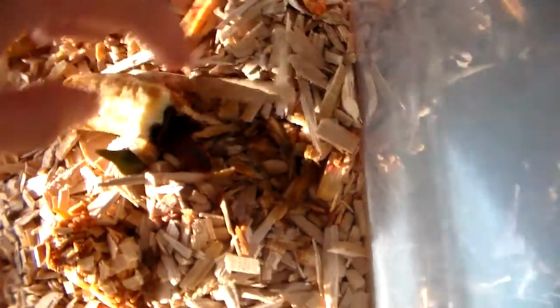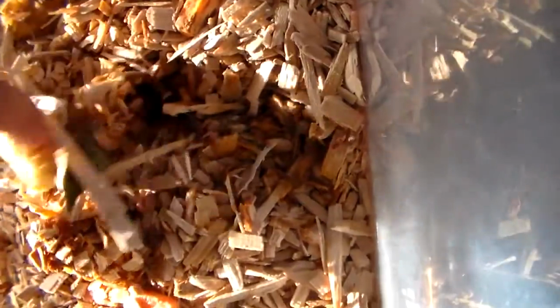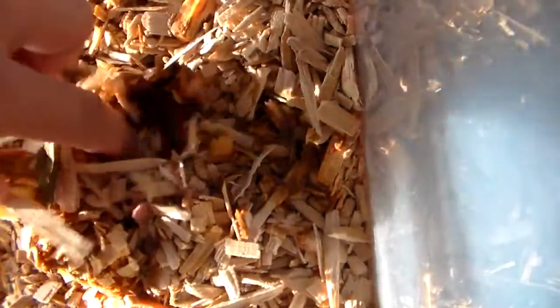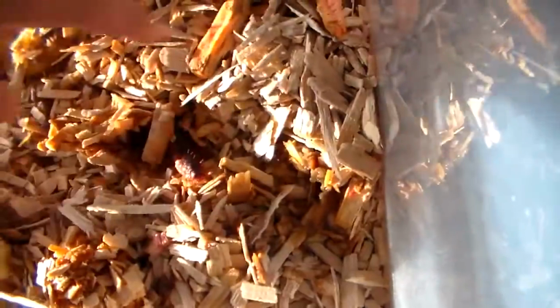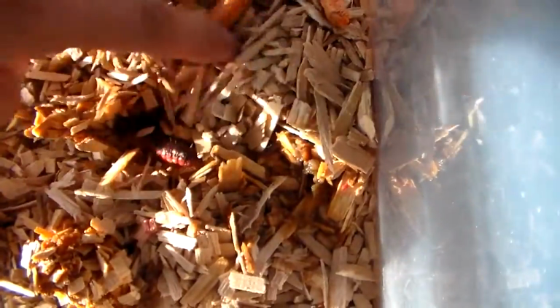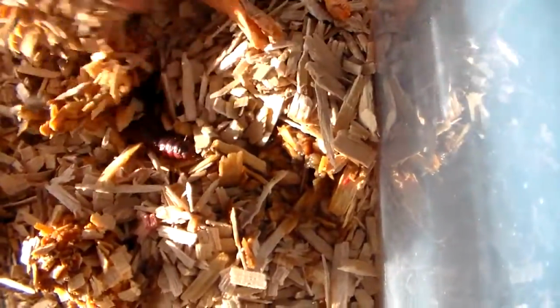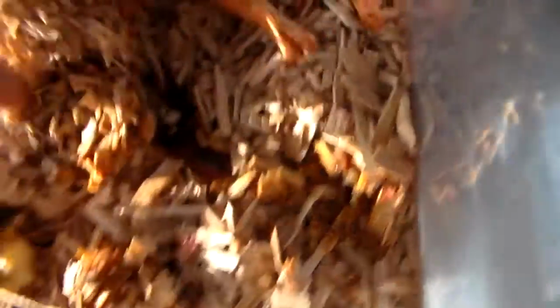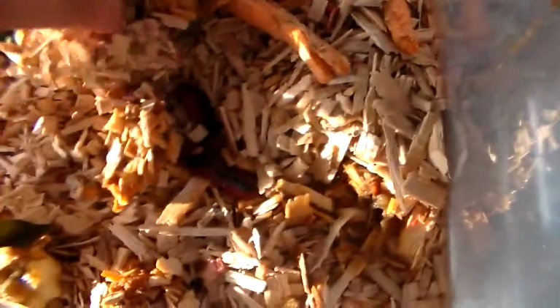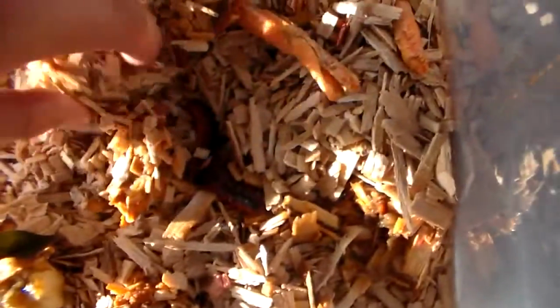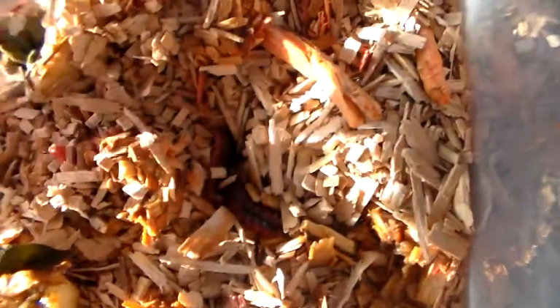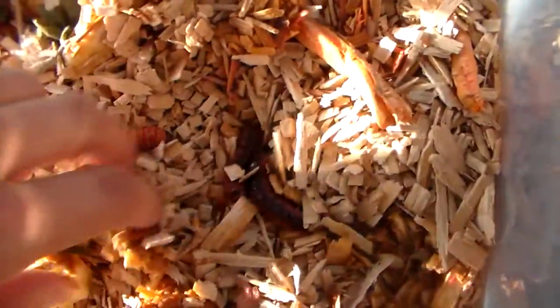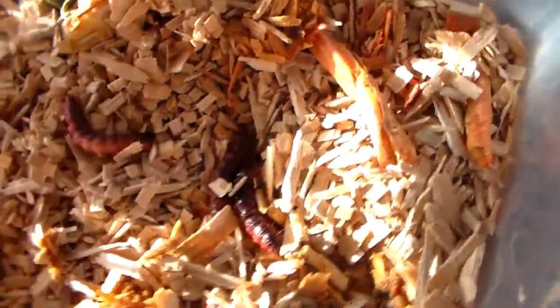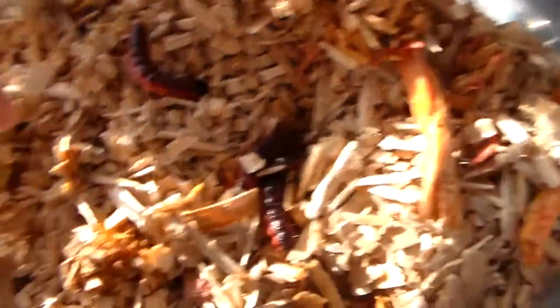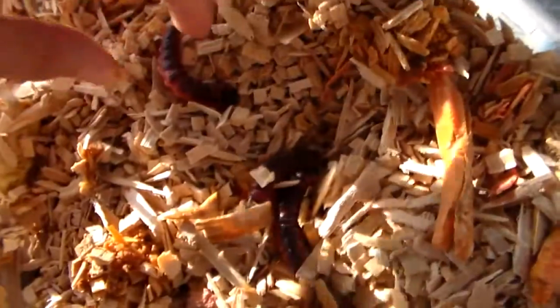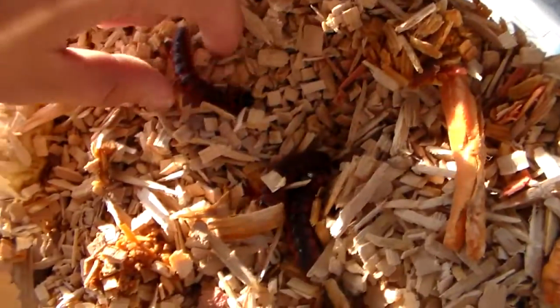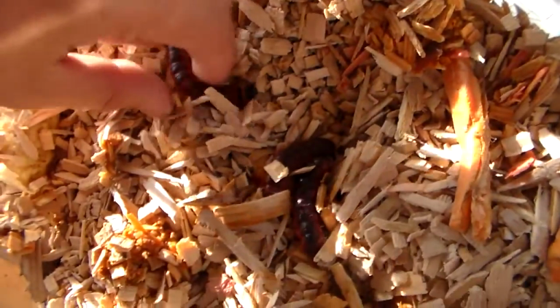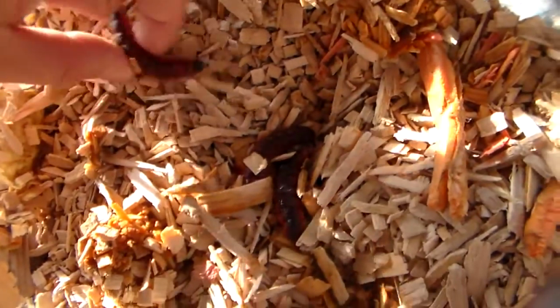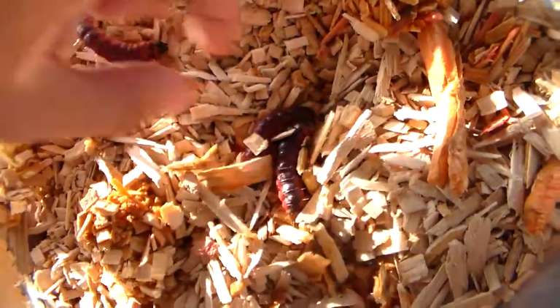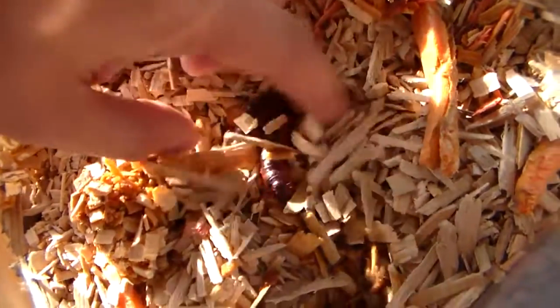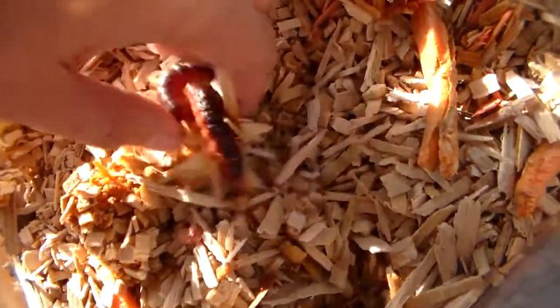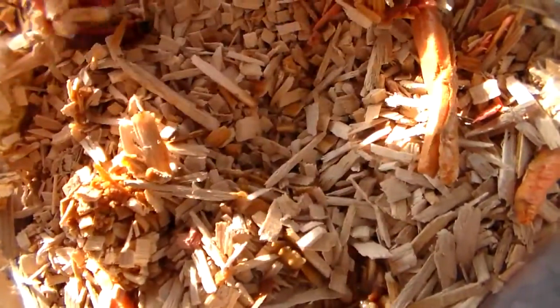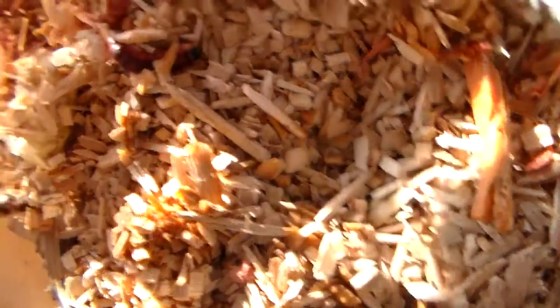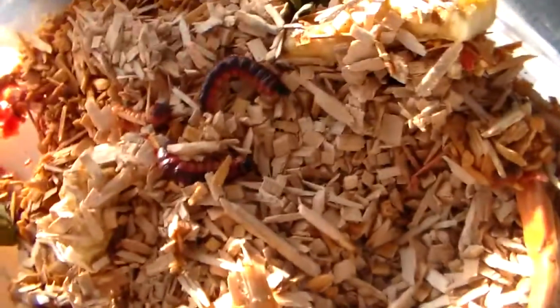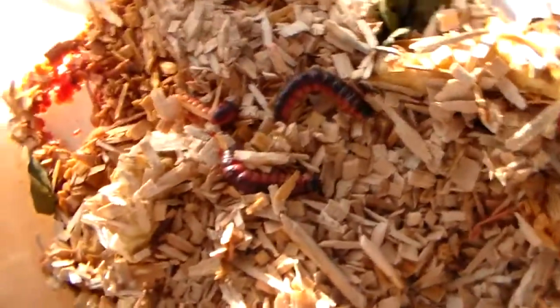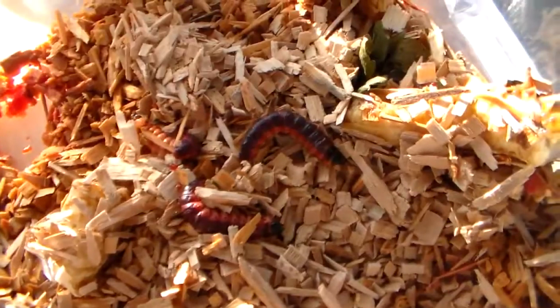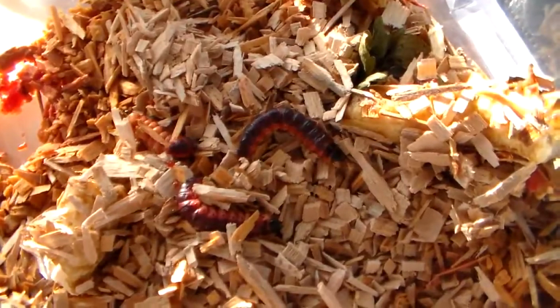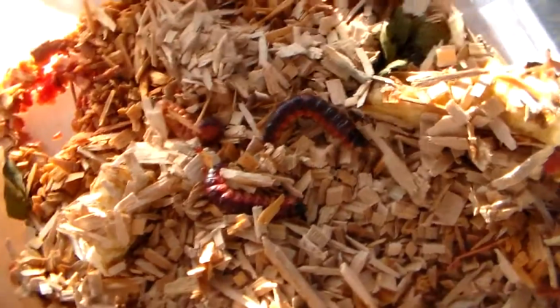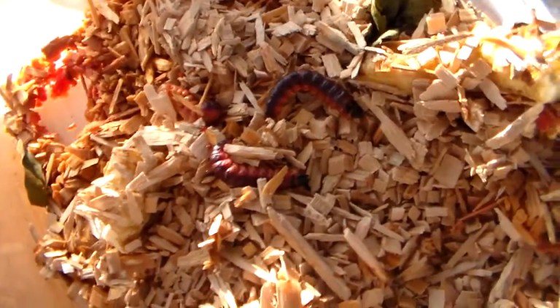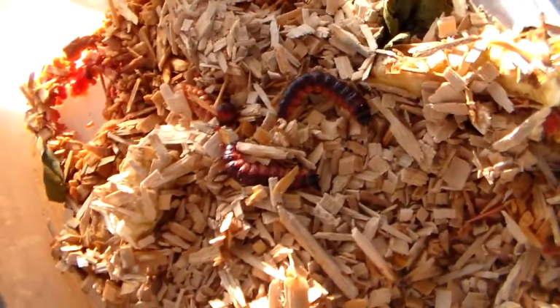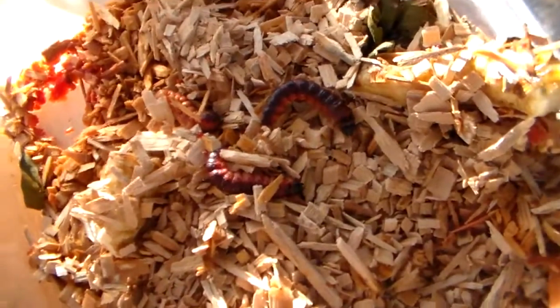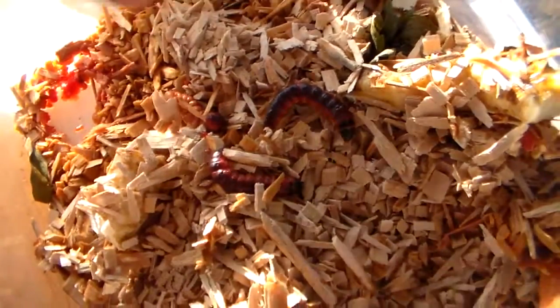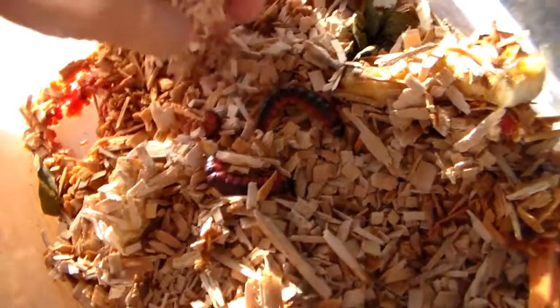As you can see they're doing quite well — there's a lot of larvae in here. A nice size. And they're really enjoying fruit and bananas.